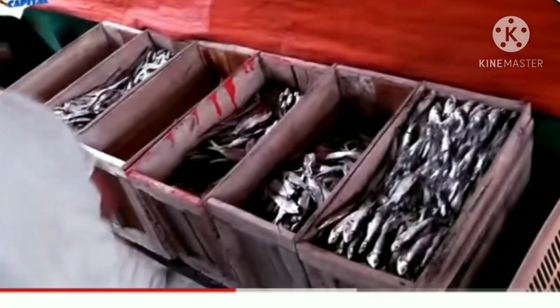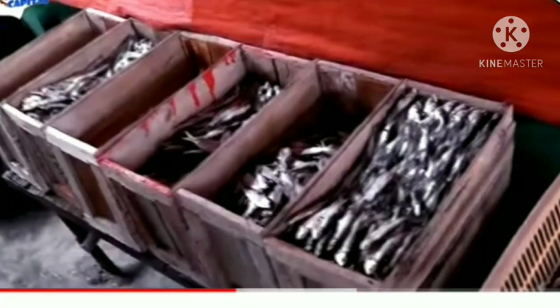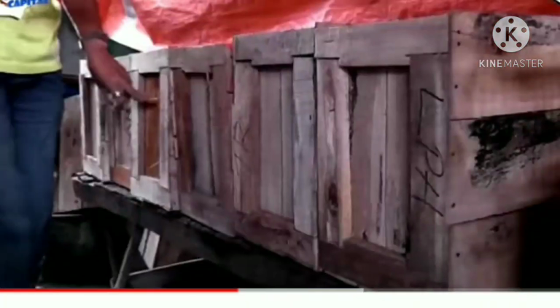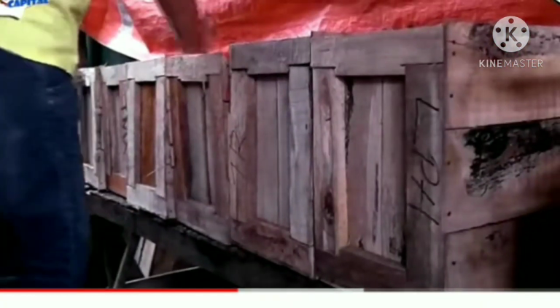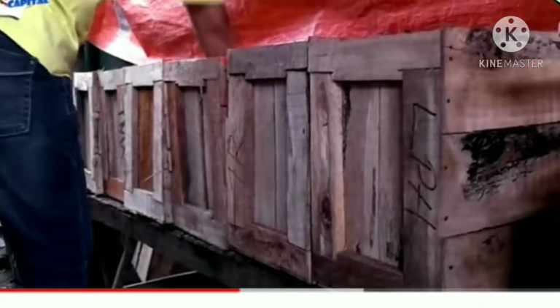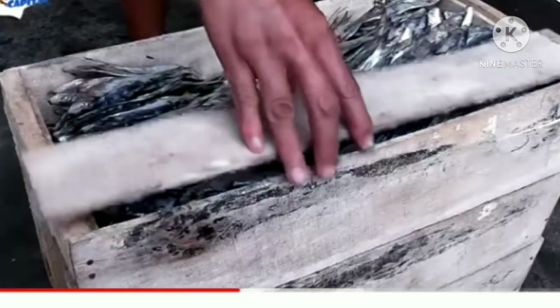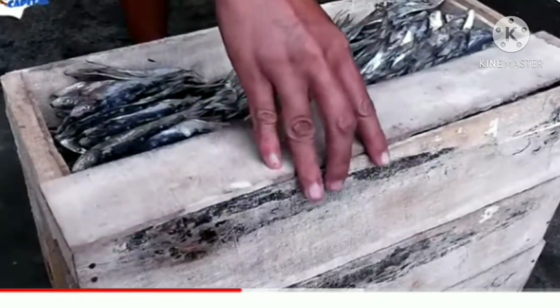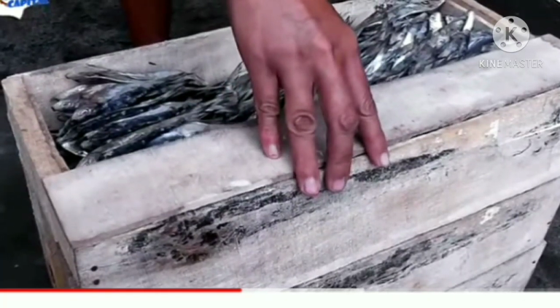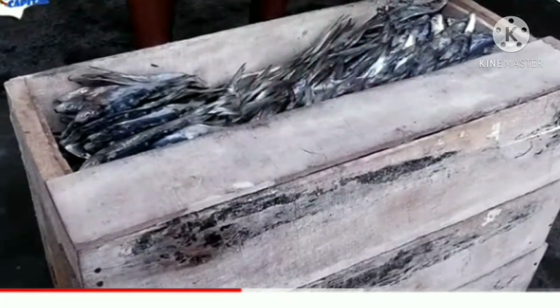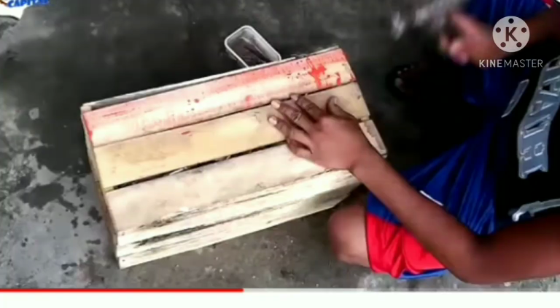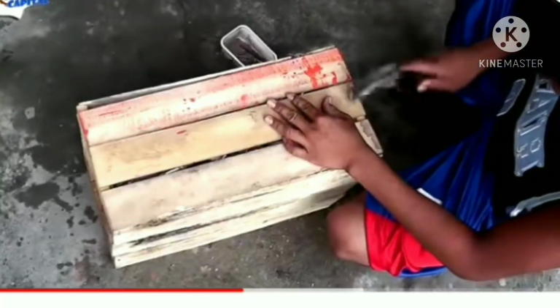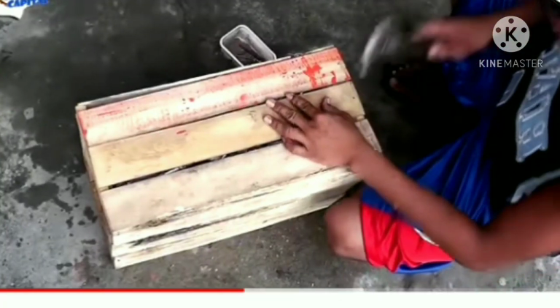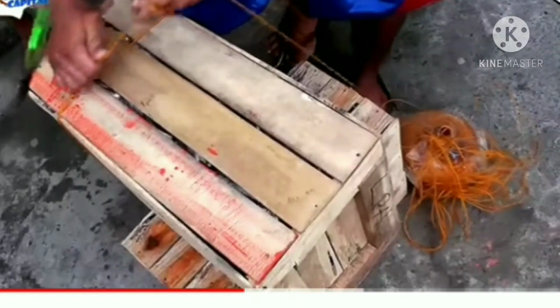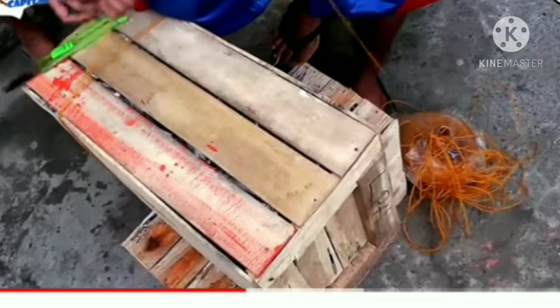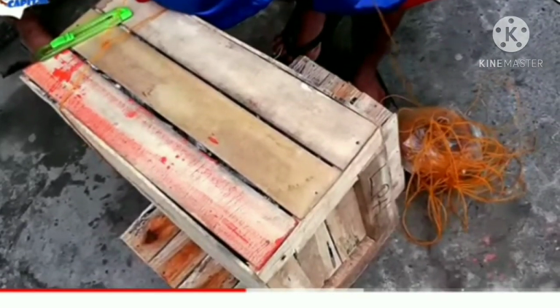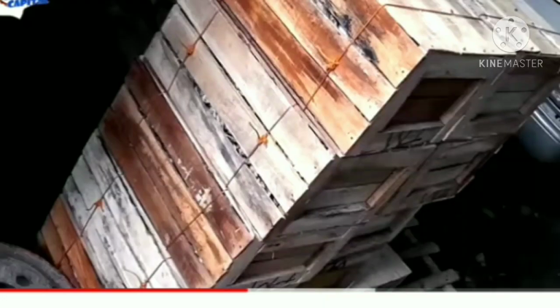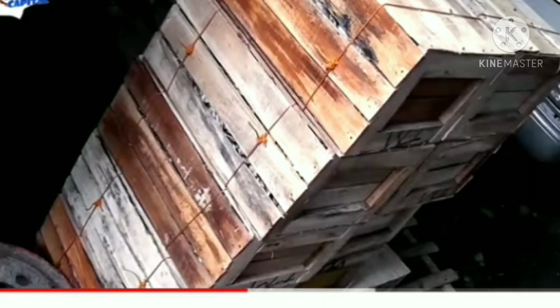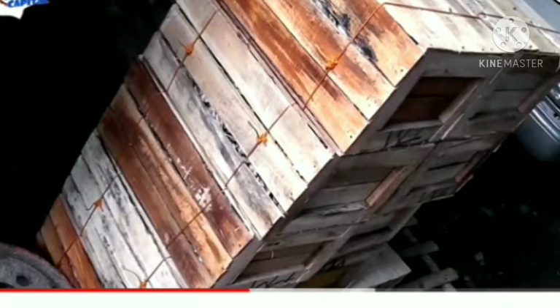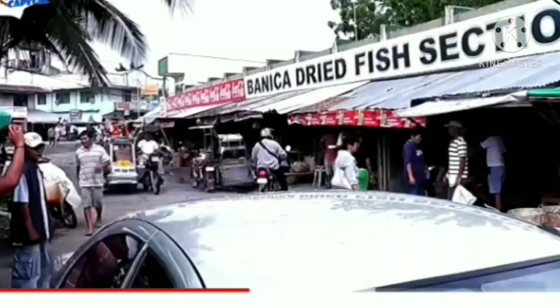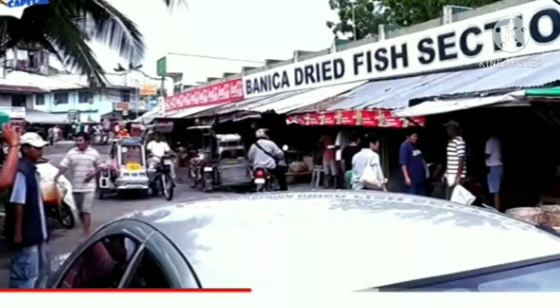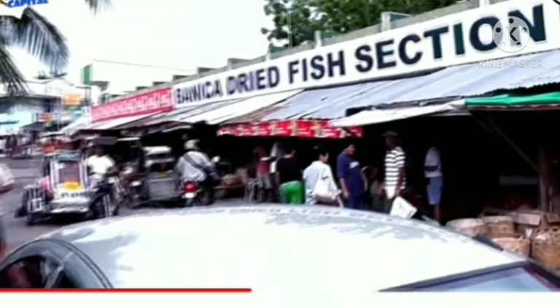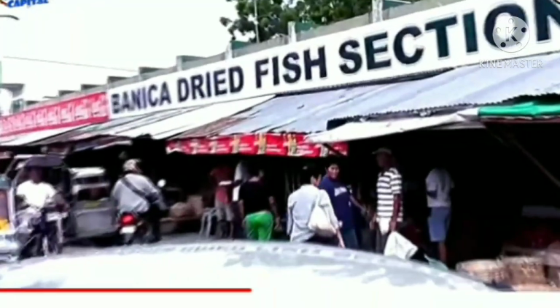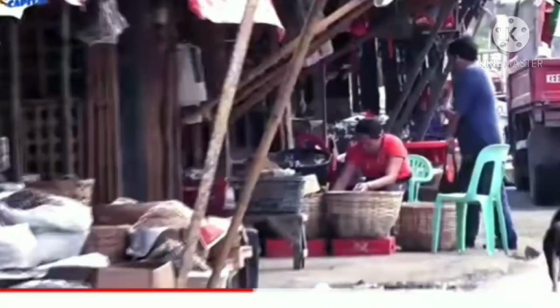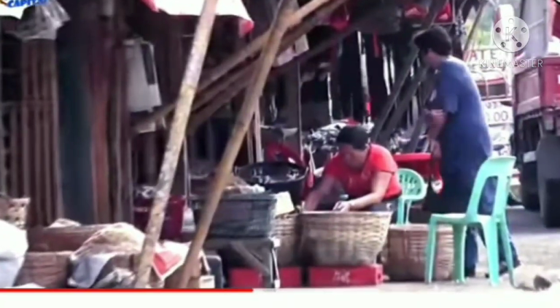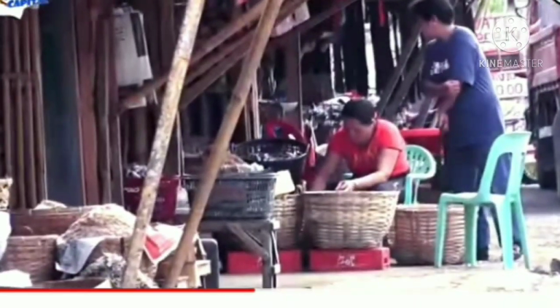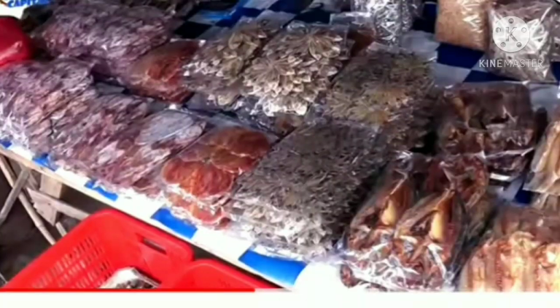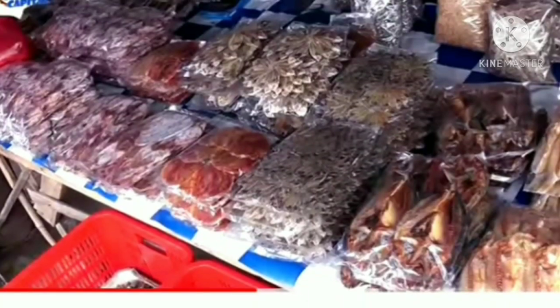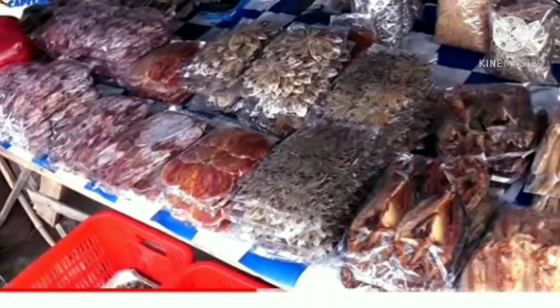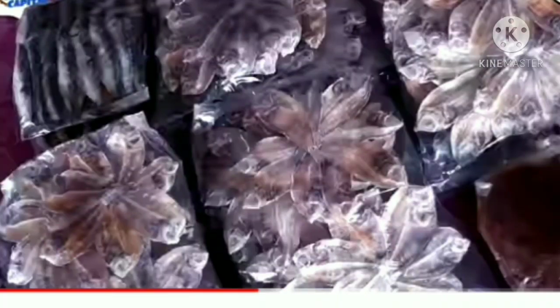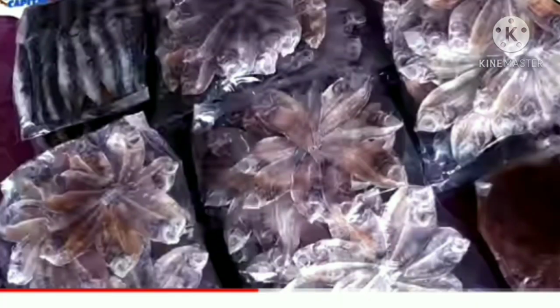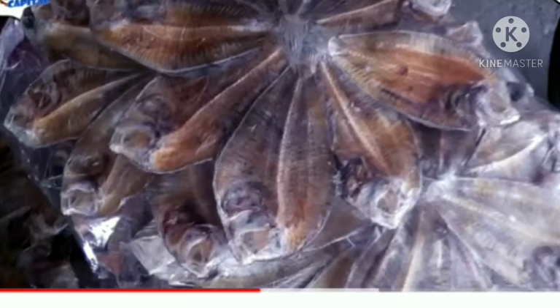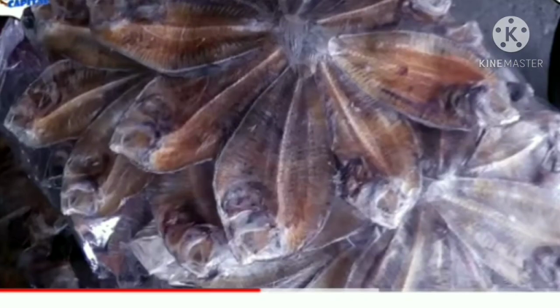The dried fish produced by Rojas City is popular as it is not overly salty. It is Rojas City's own Banica dried fish section, which deals in the various species of dried fish for local sale or shipment off-island.